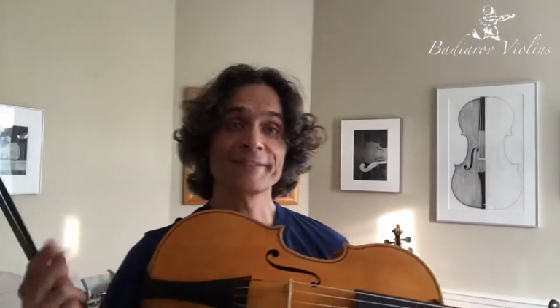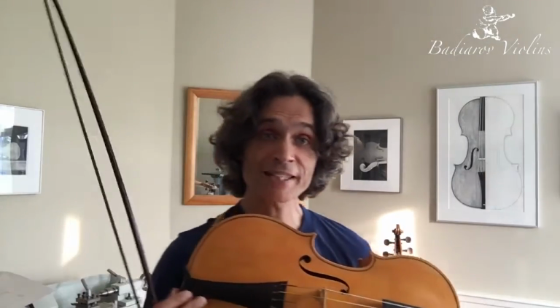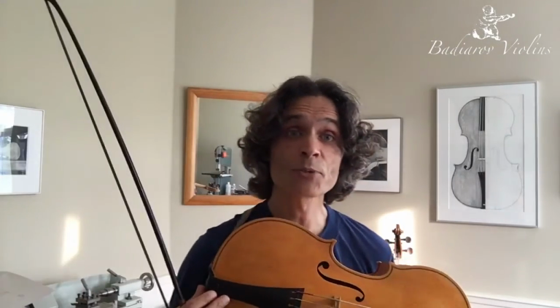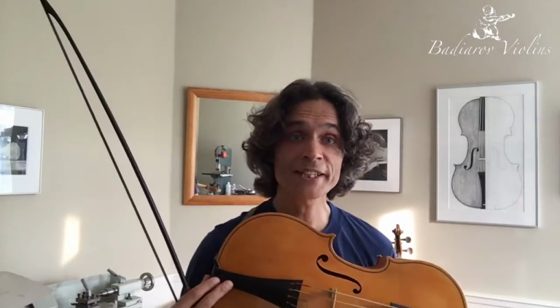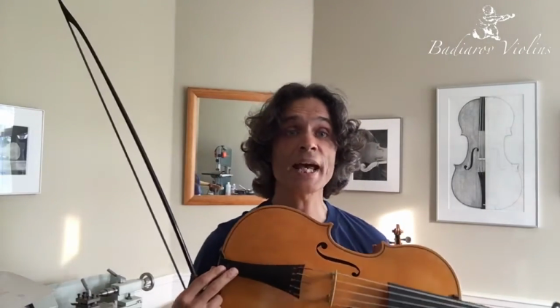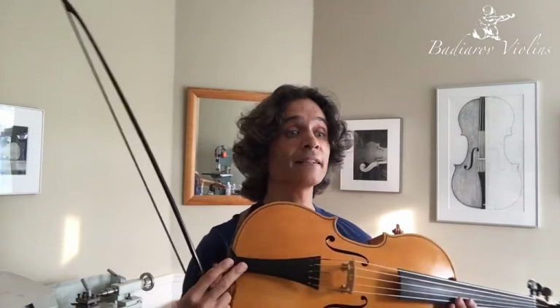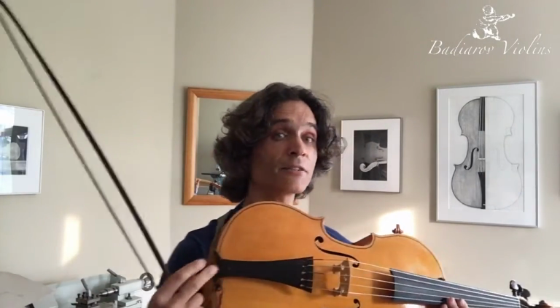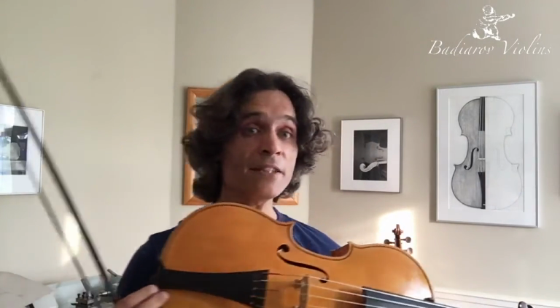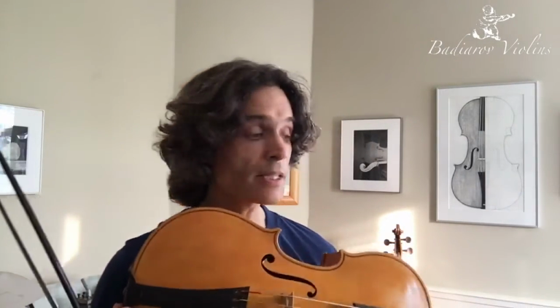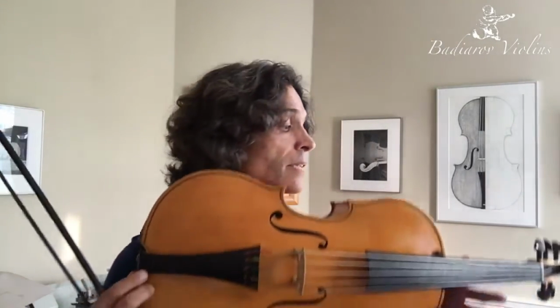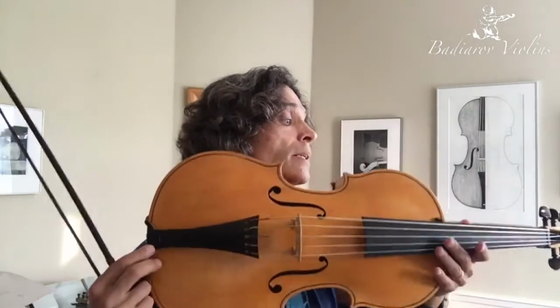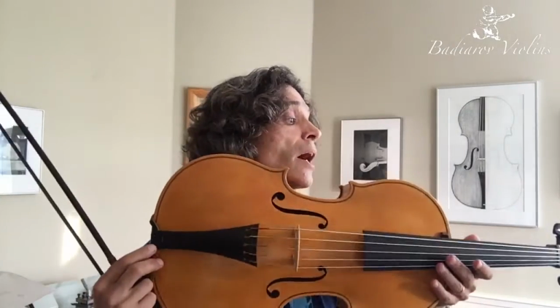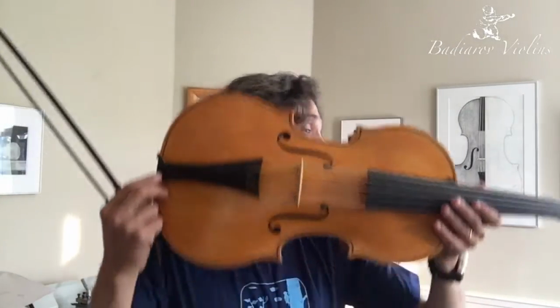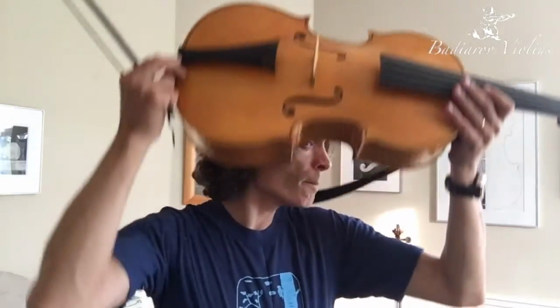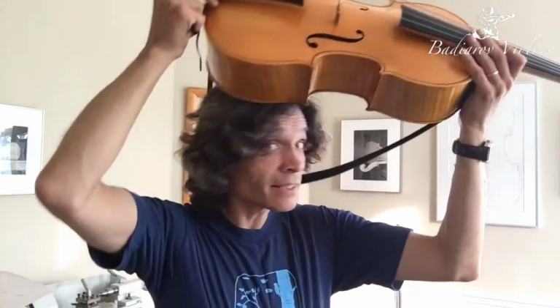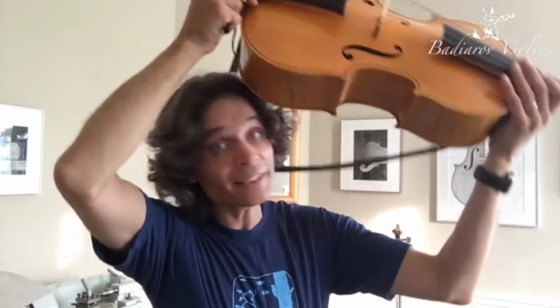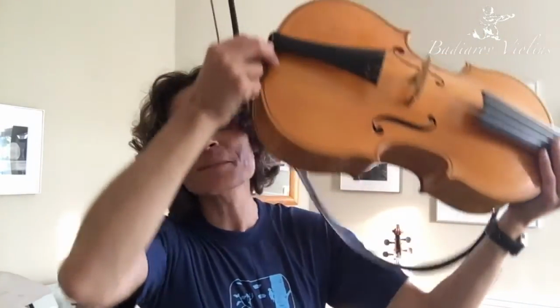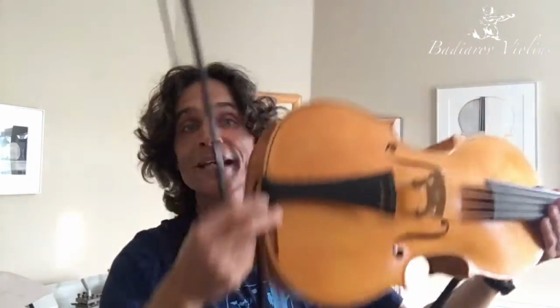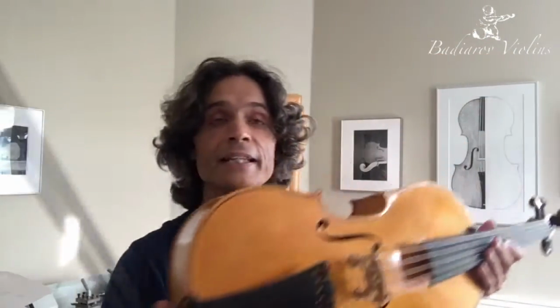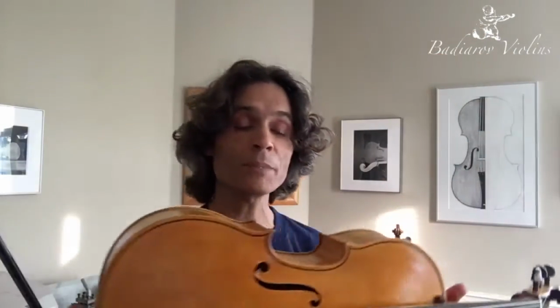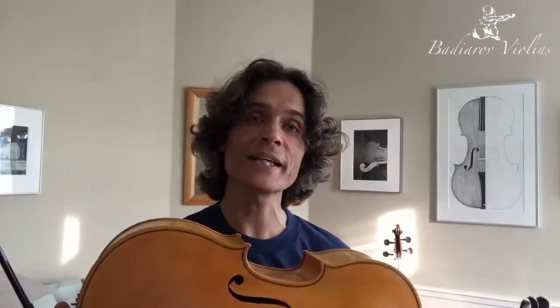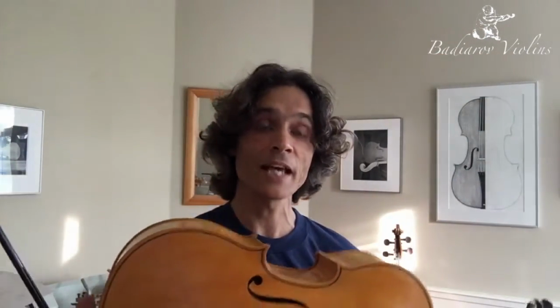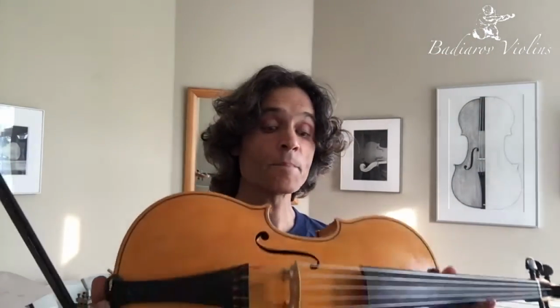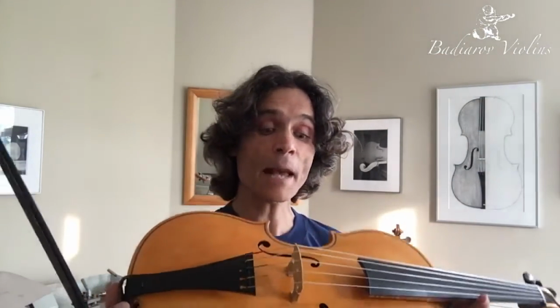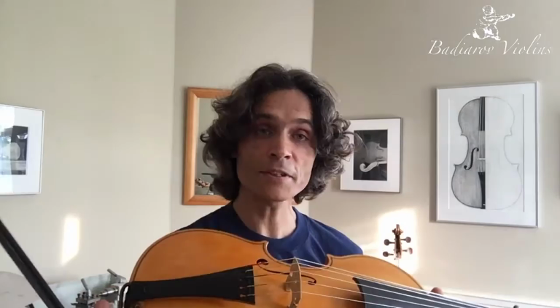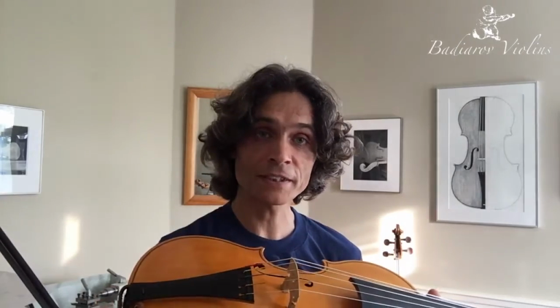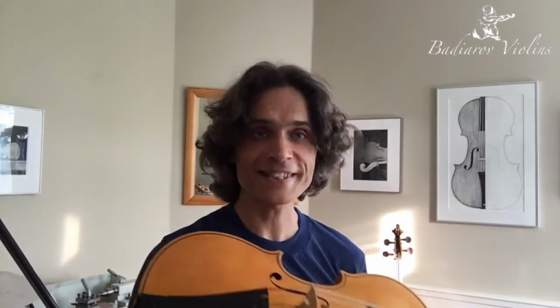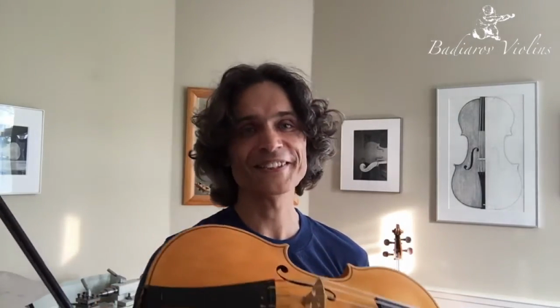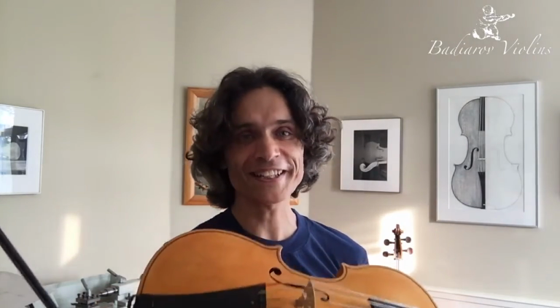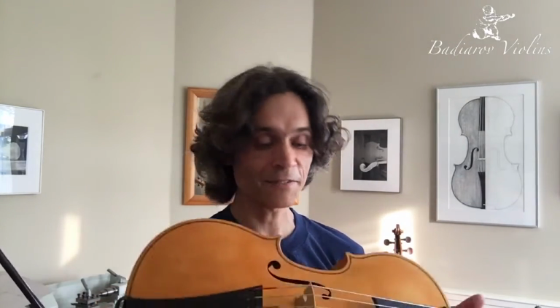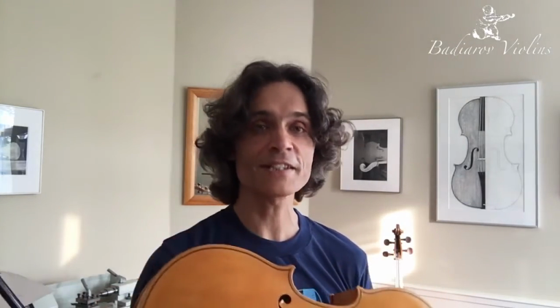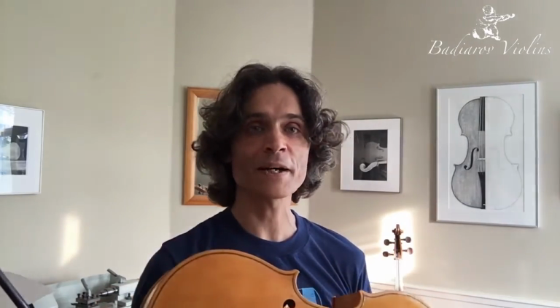It sounds already very good, and the great news is that it will only become better after it has been played in — by the absolutely fantastic violinist and violoncellist da spalla player who commissioned it.